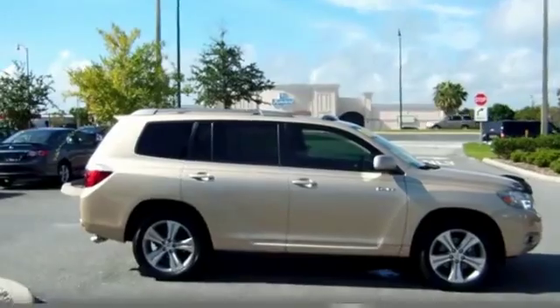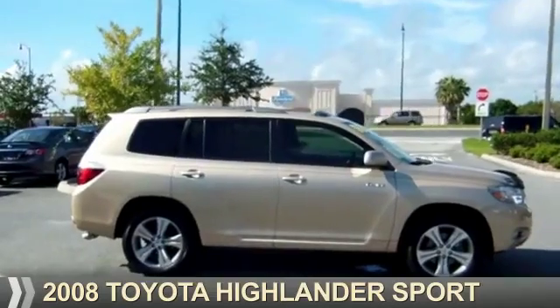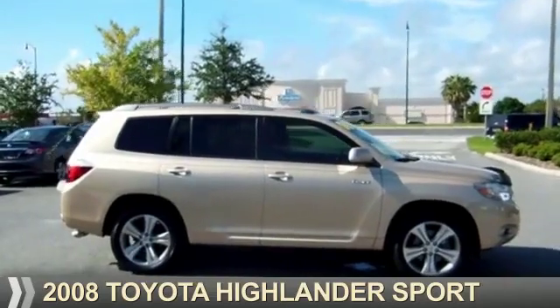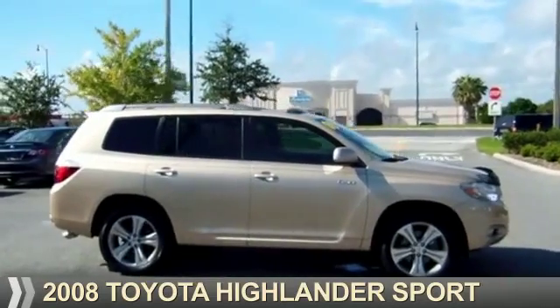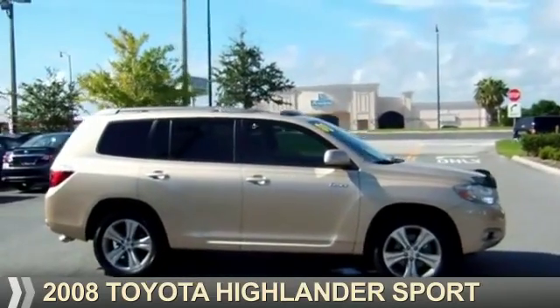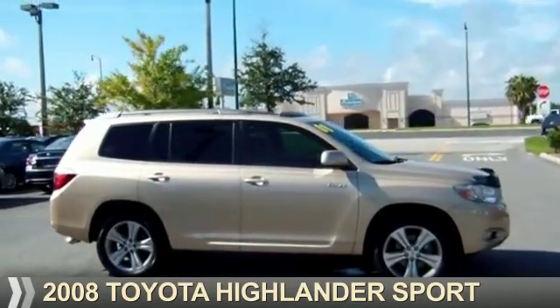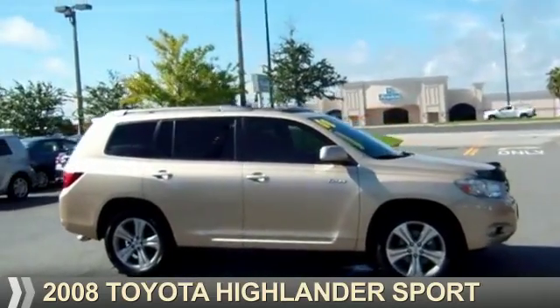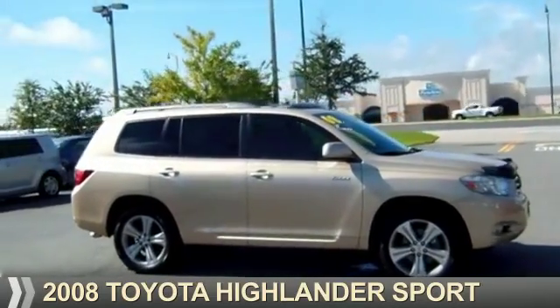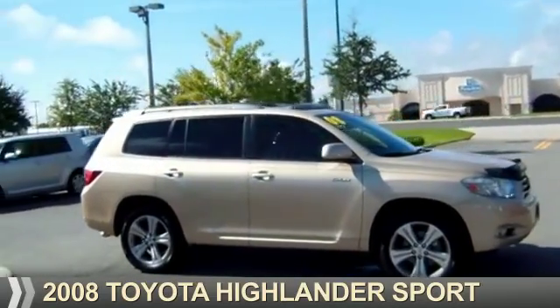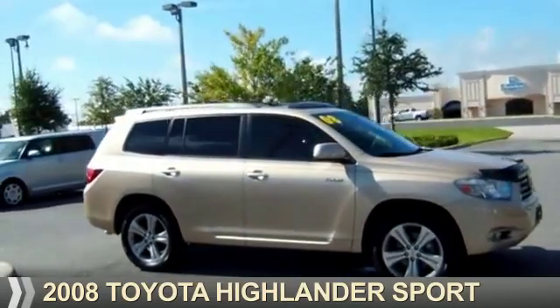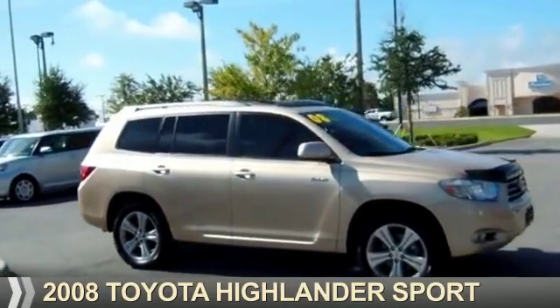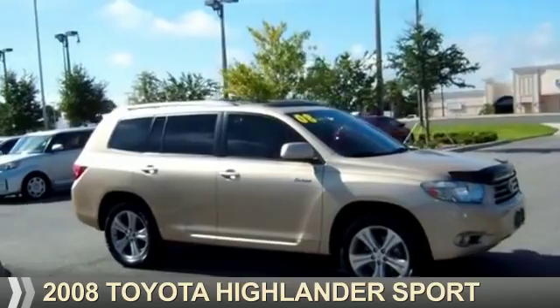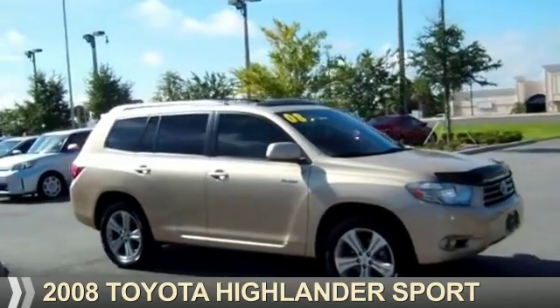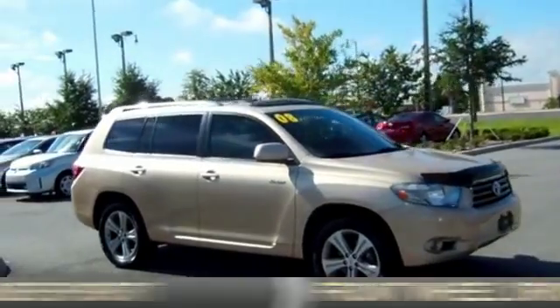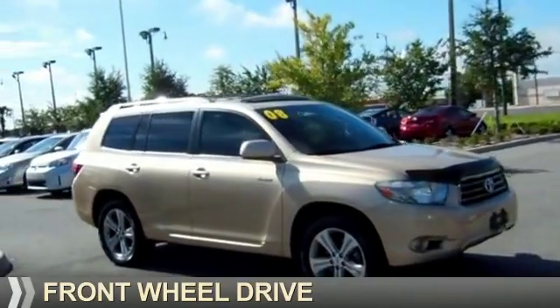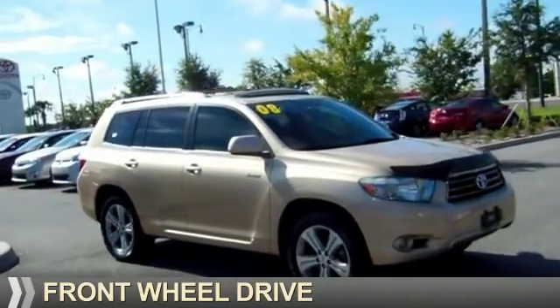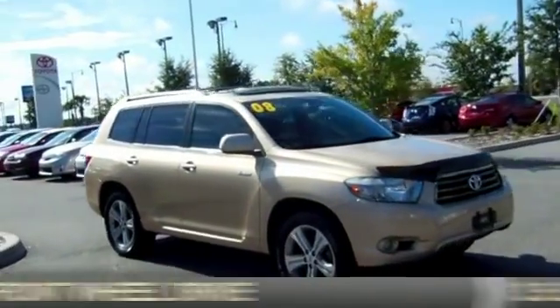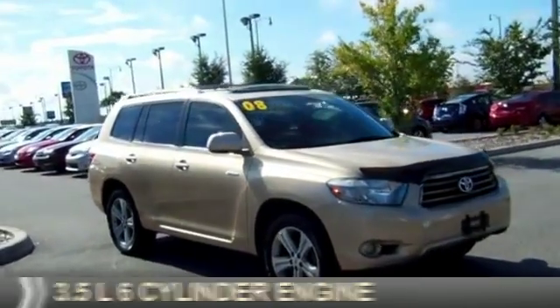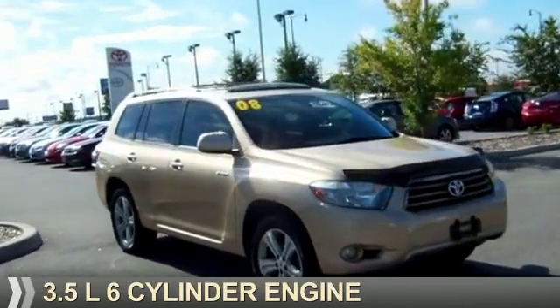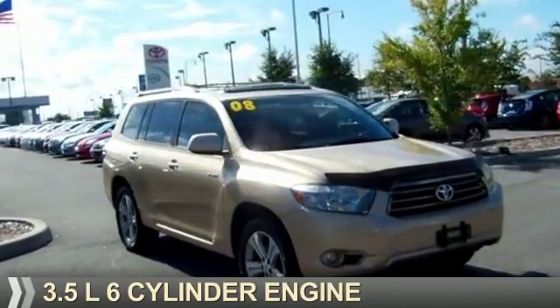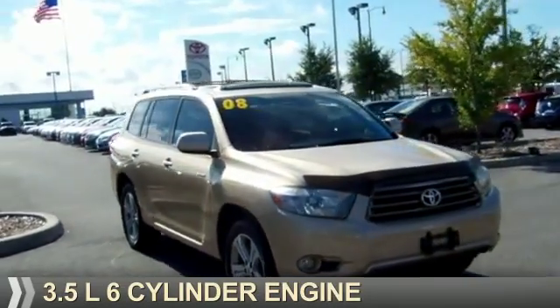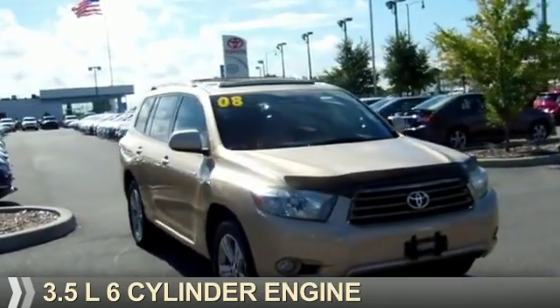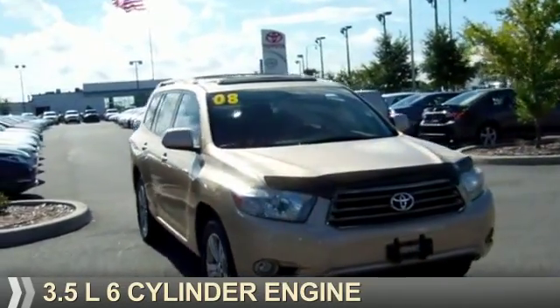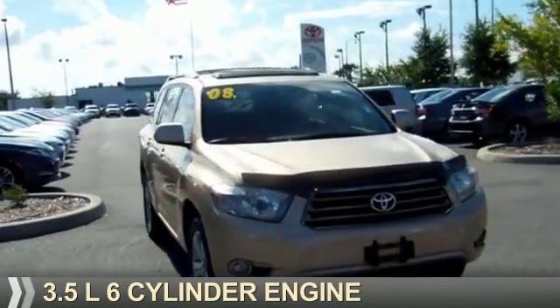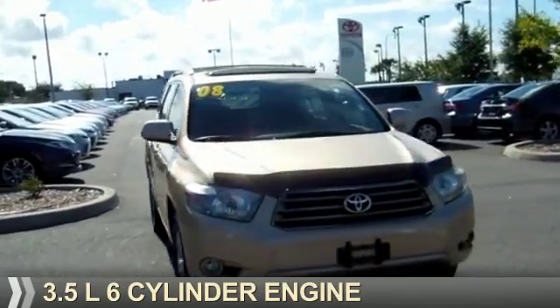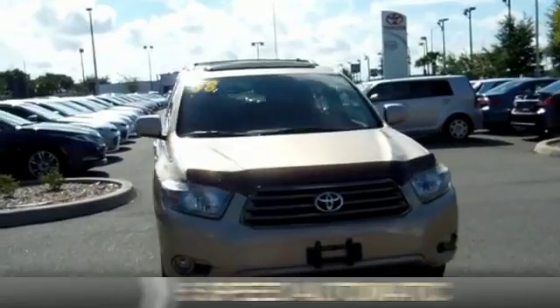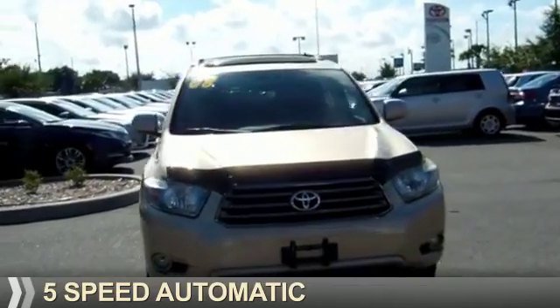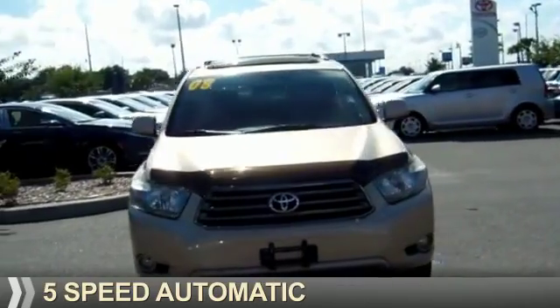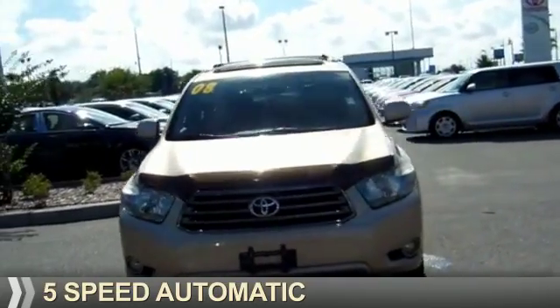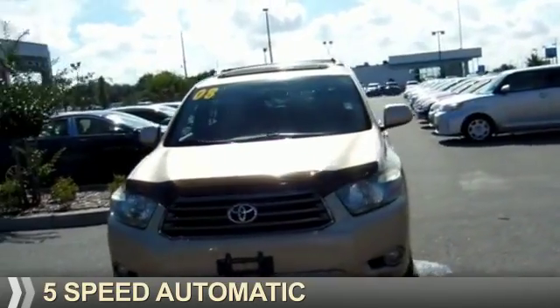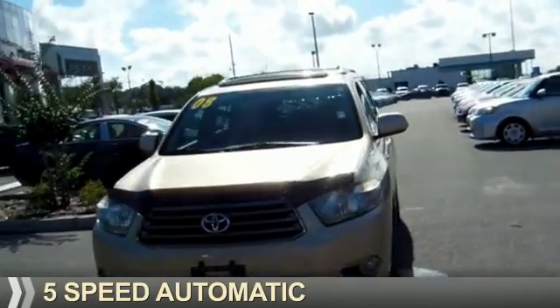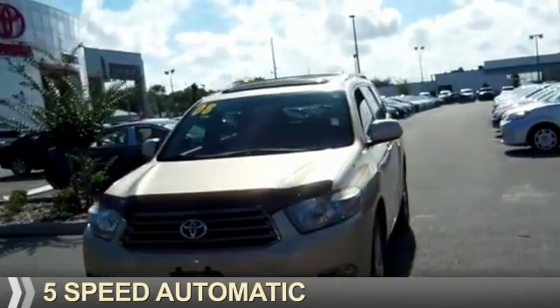Presenting the 2008 Toyota Highlander. It's powered by front wheel drive, a 3.5 liter 6-cylinder engine, and a 5-speed automatic transmission.